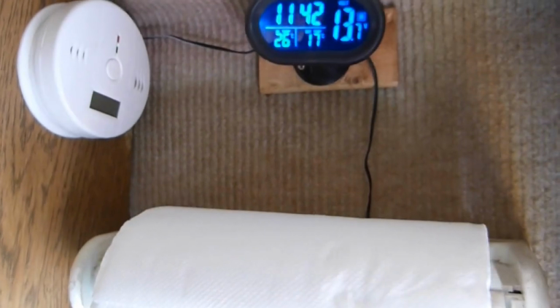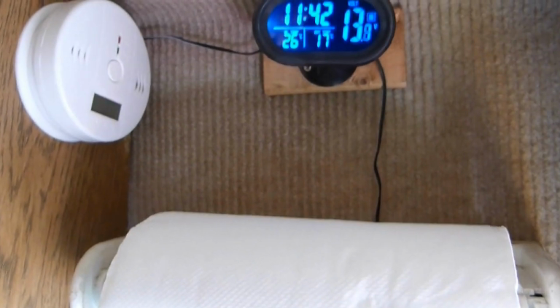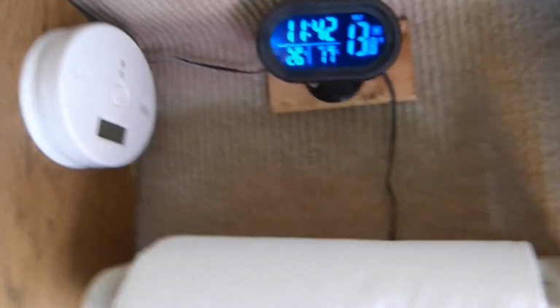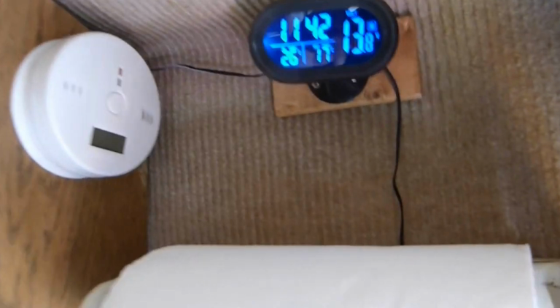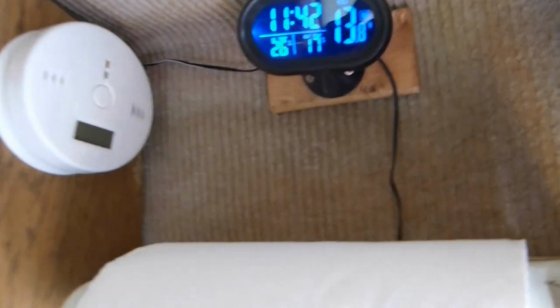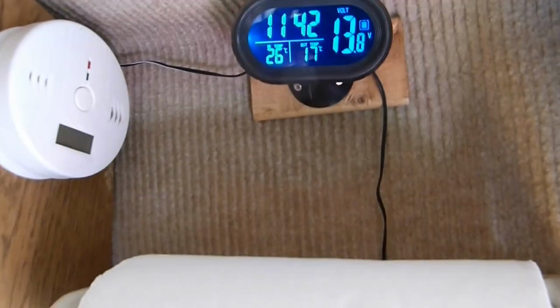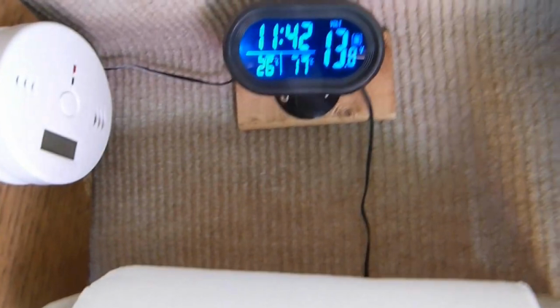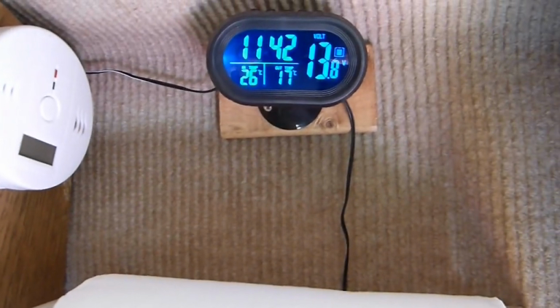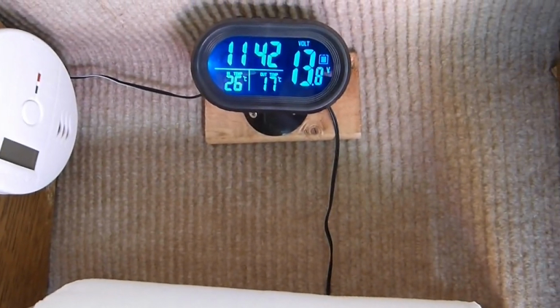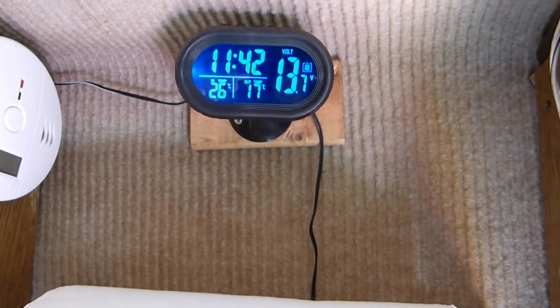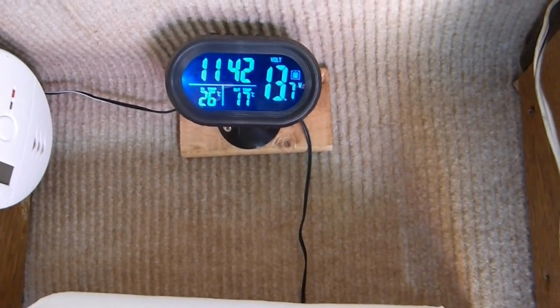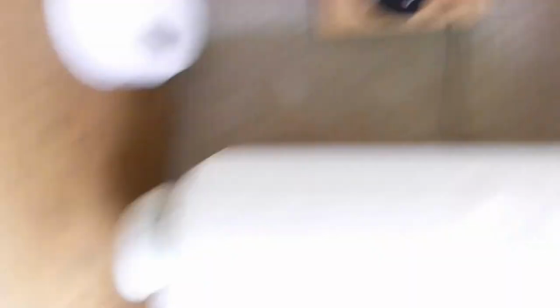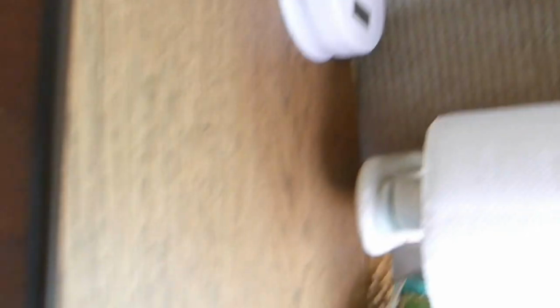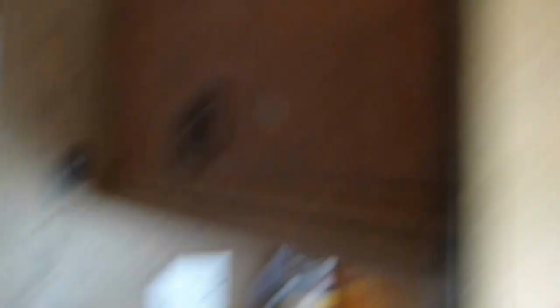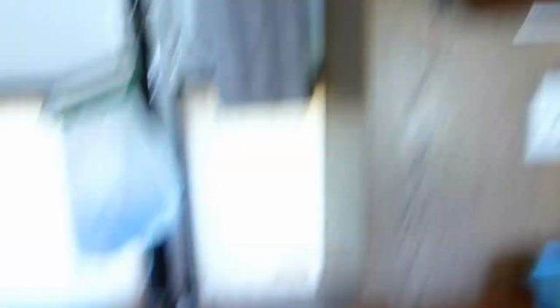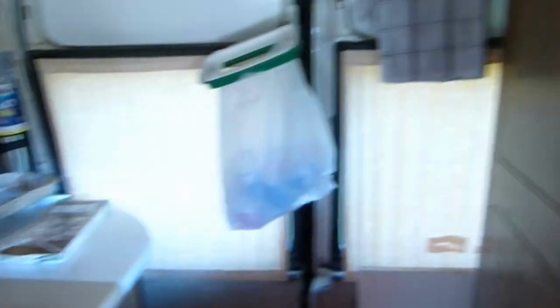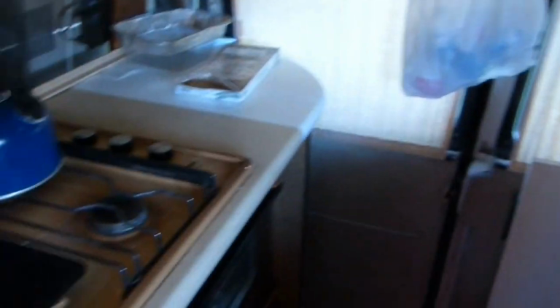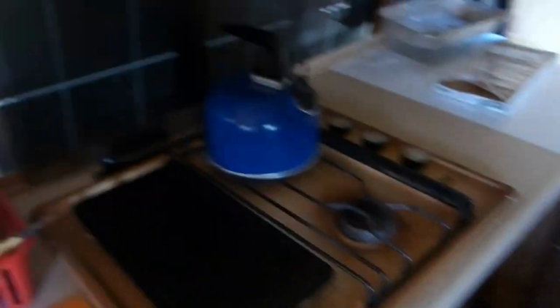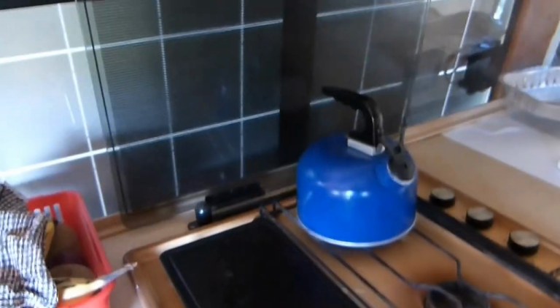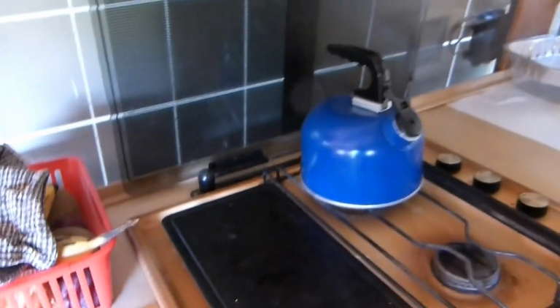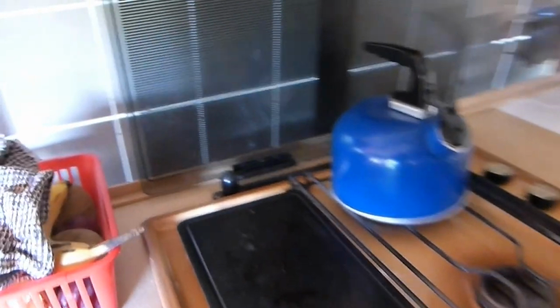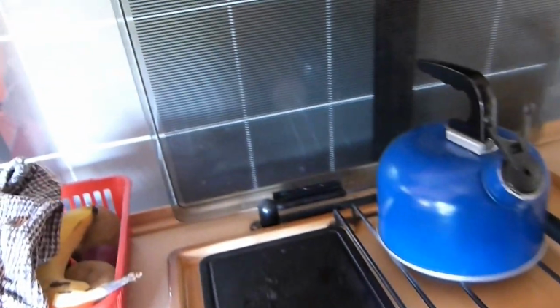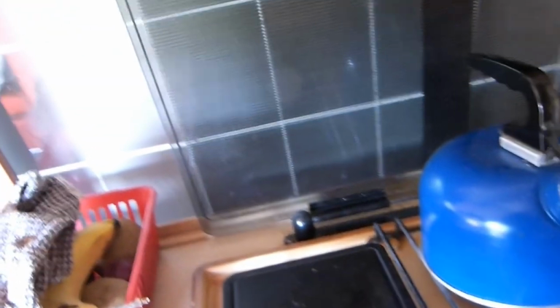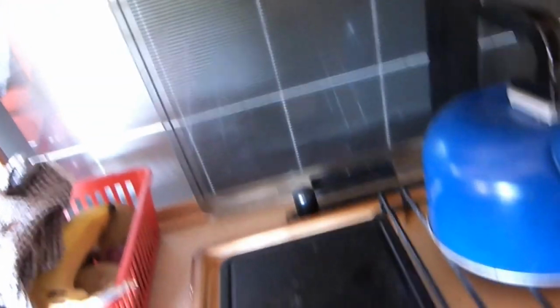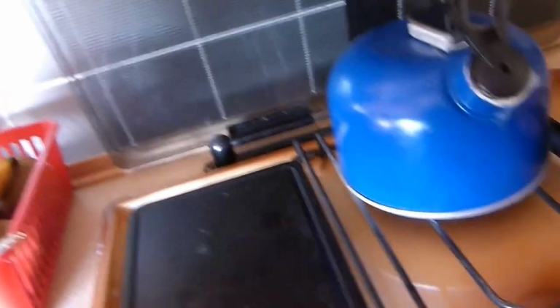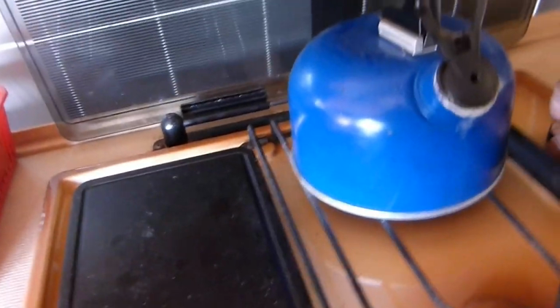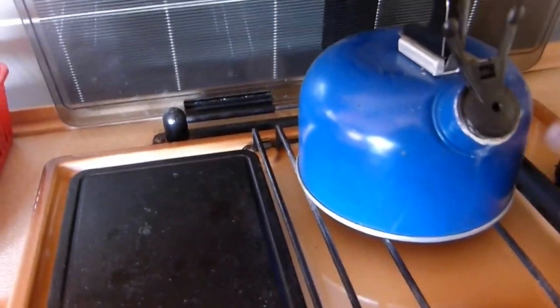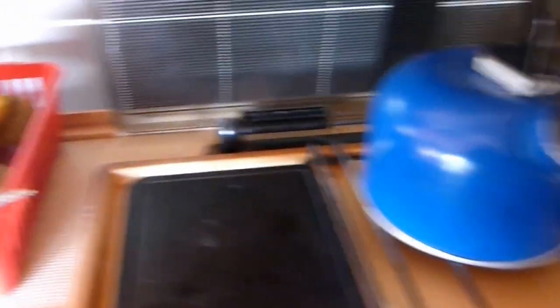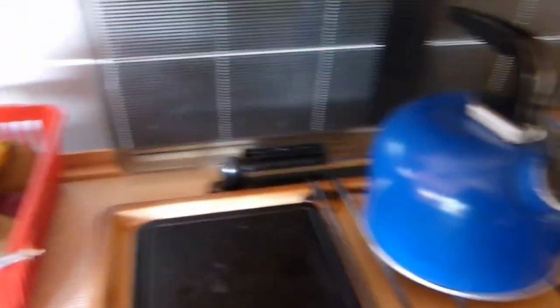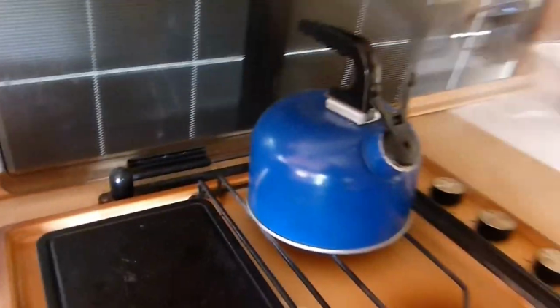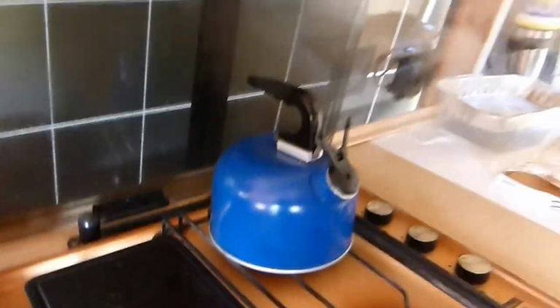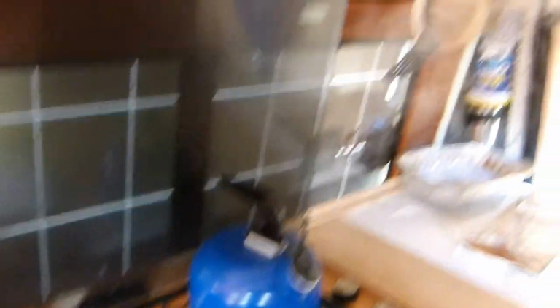Temperature outside is 26 and 17 in here — feeling a bit warm. Excuse me a minute while I turn my kettle off.